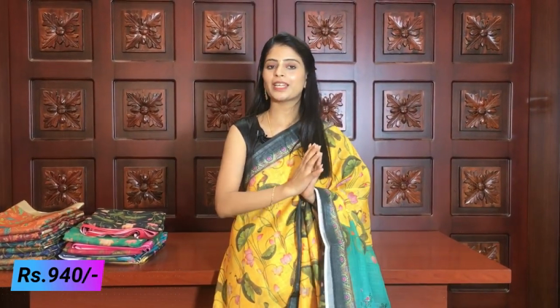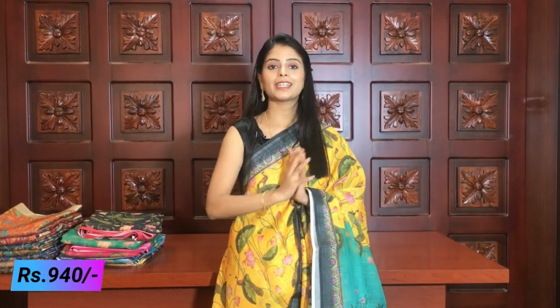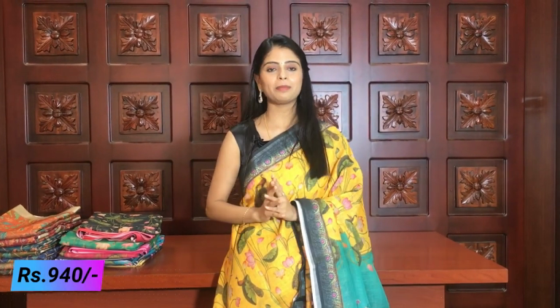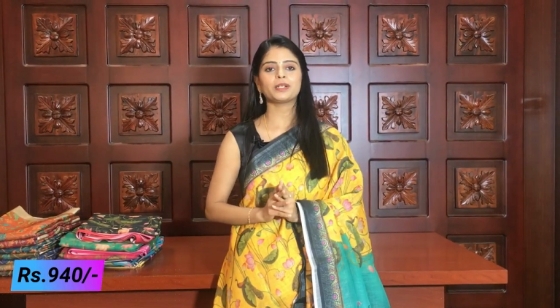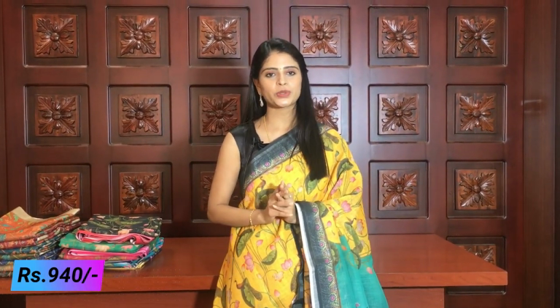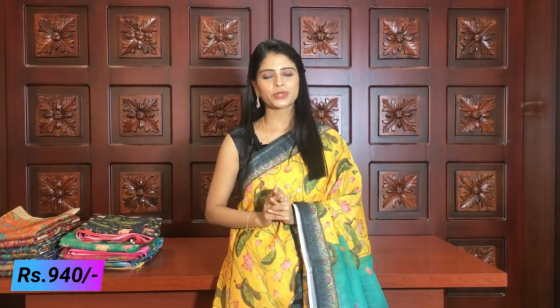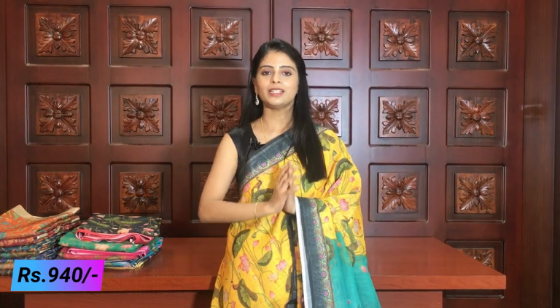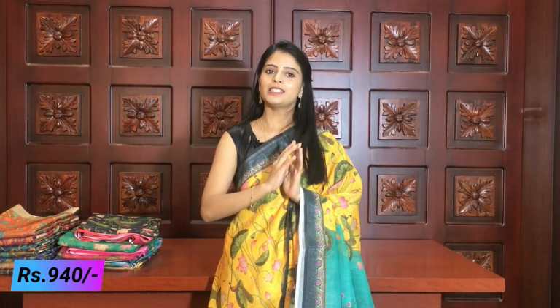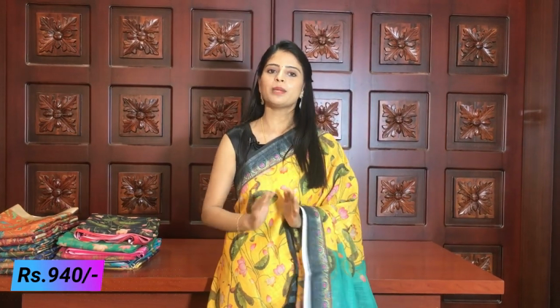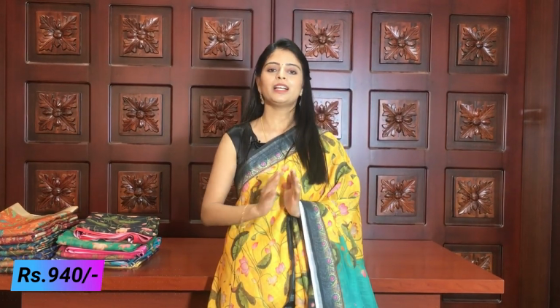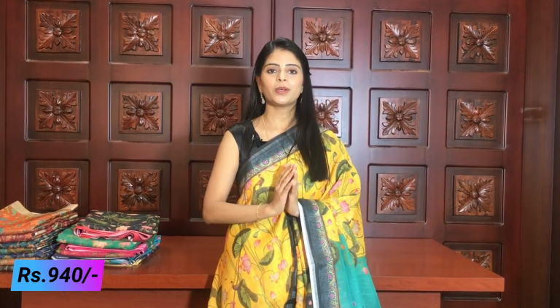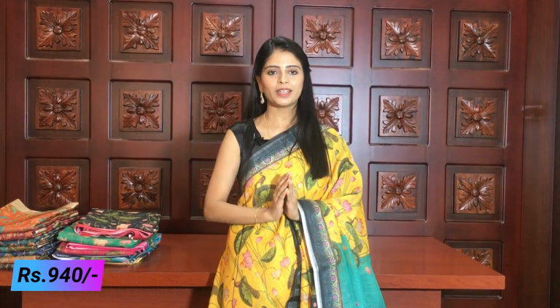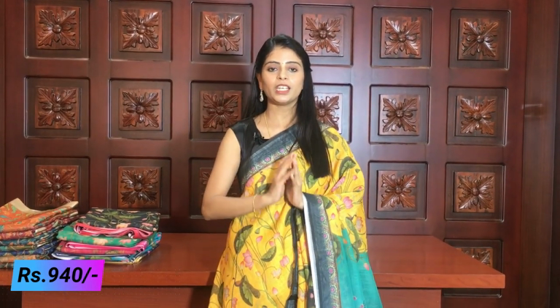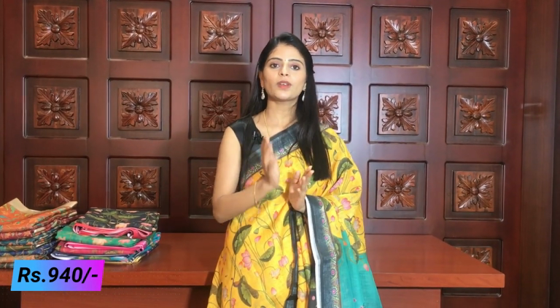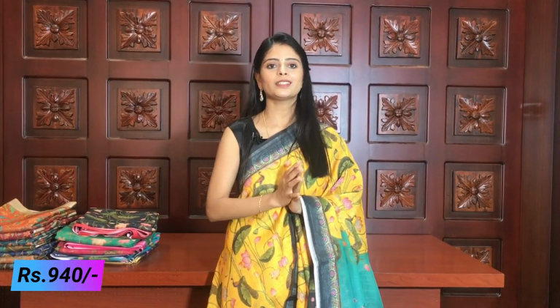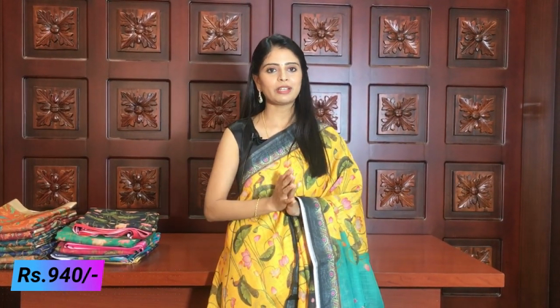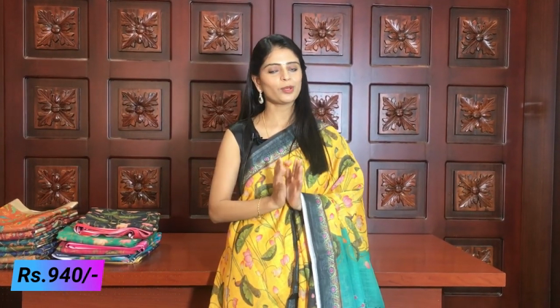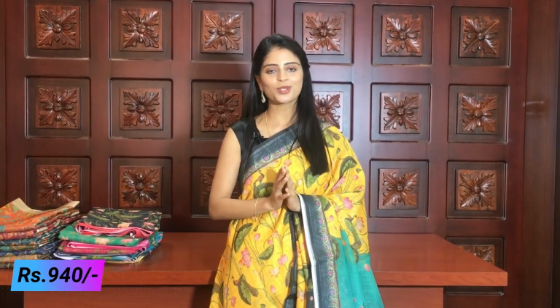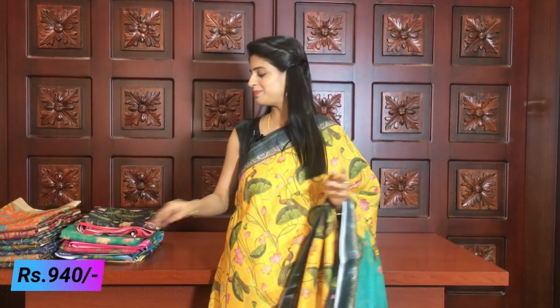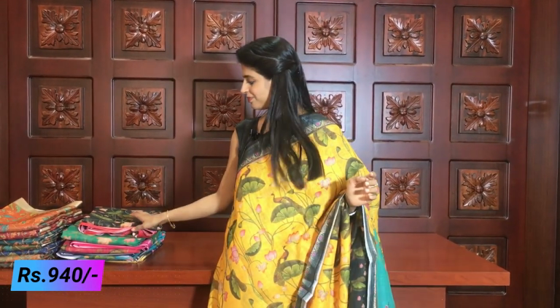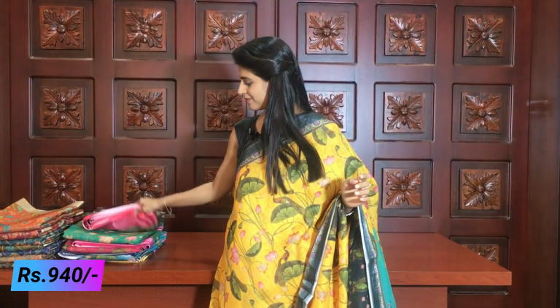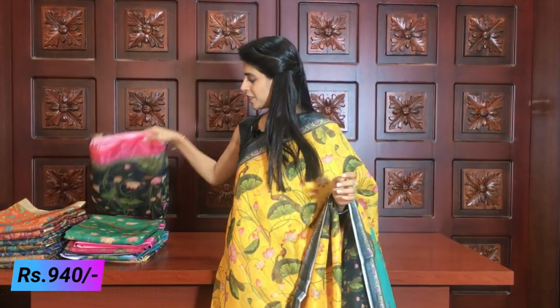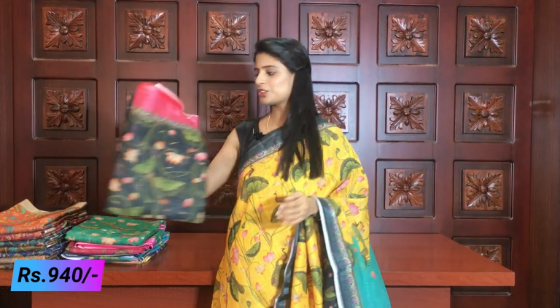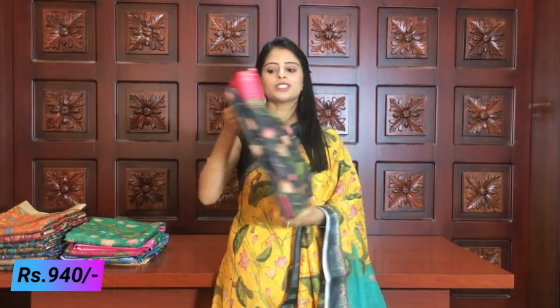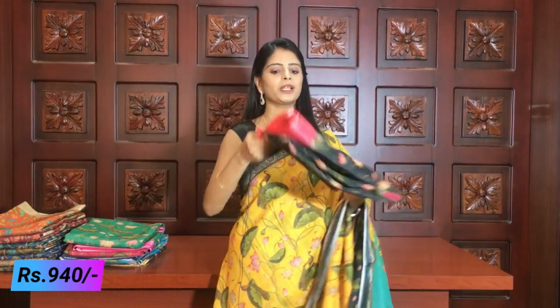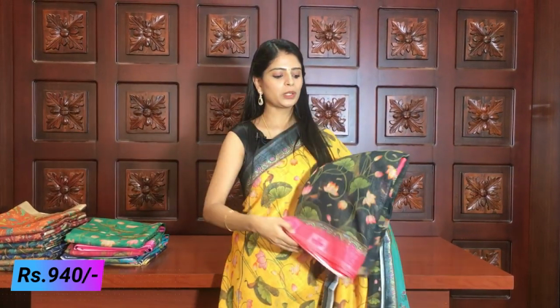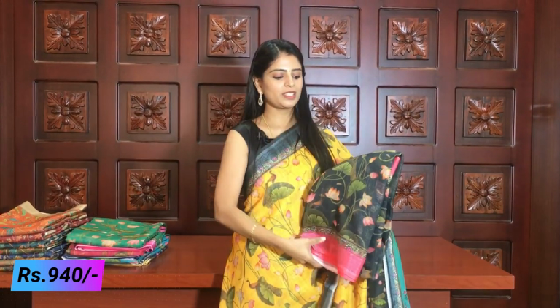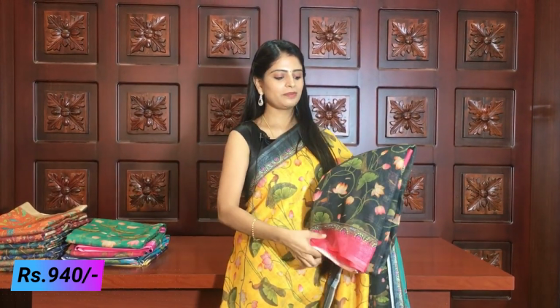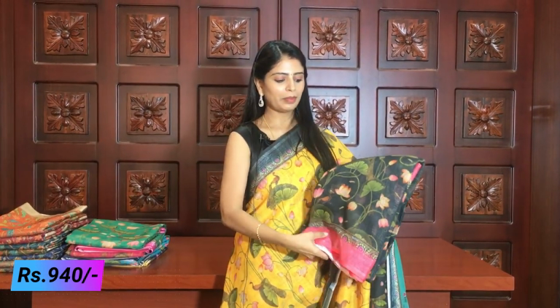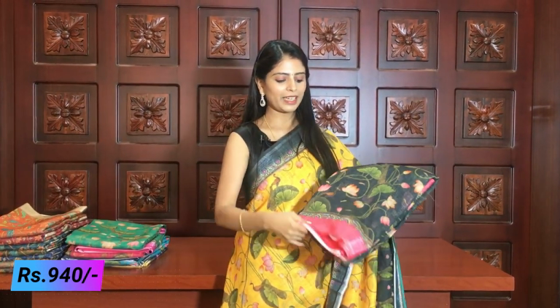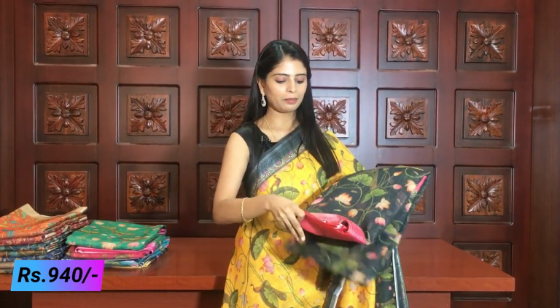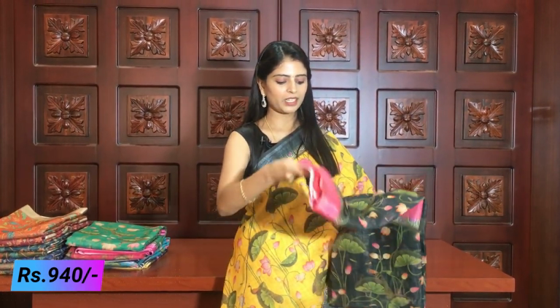You can see the grey printed blouse. The same colour is available. This saree is priced at 940 rupees. Next we will look at the black and pink combination.